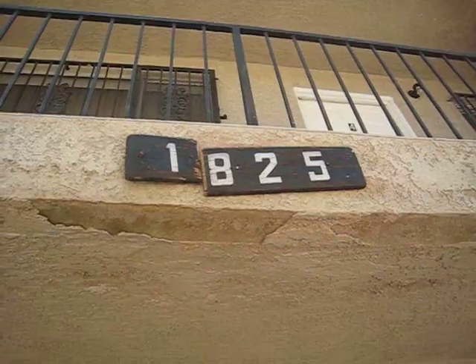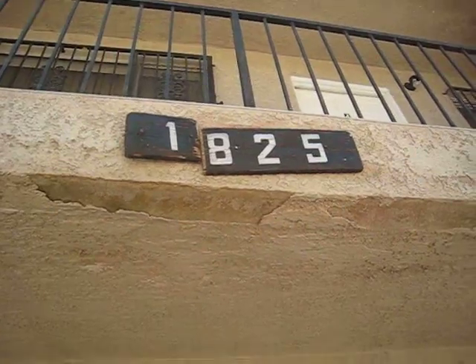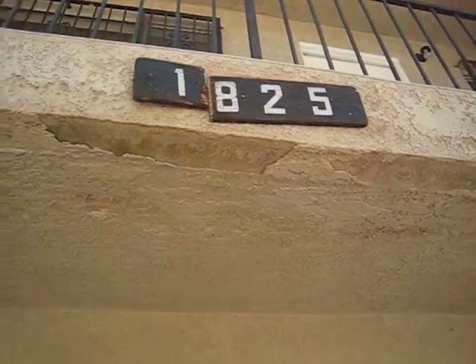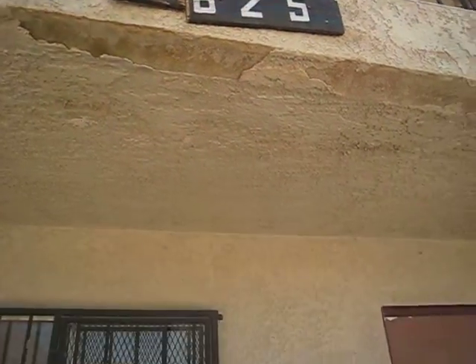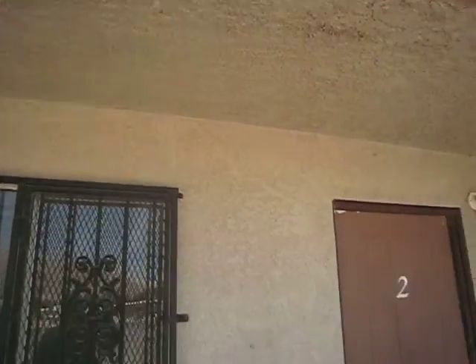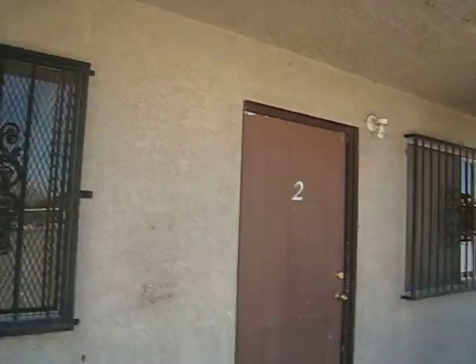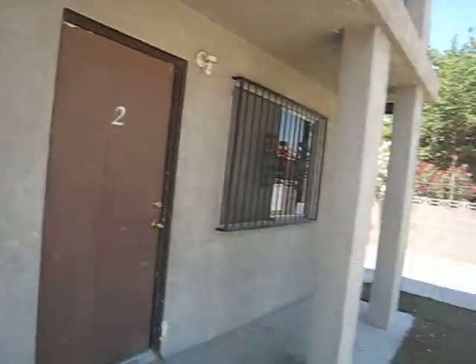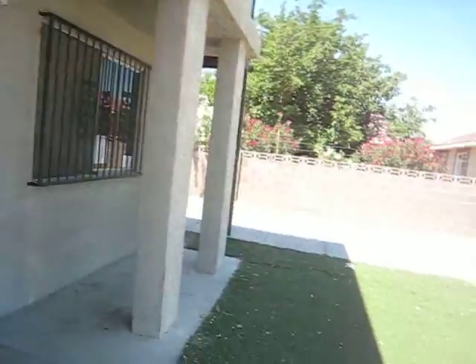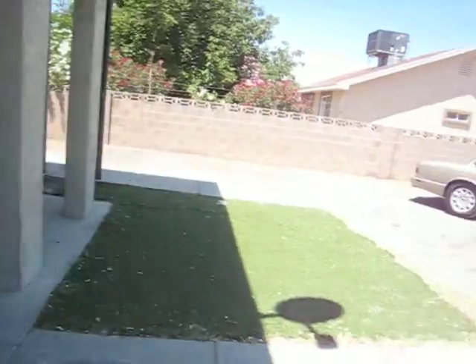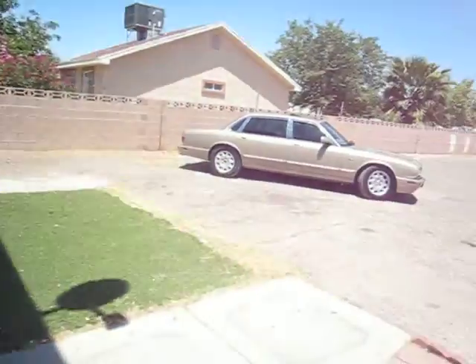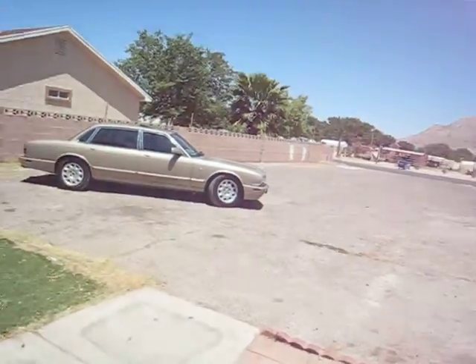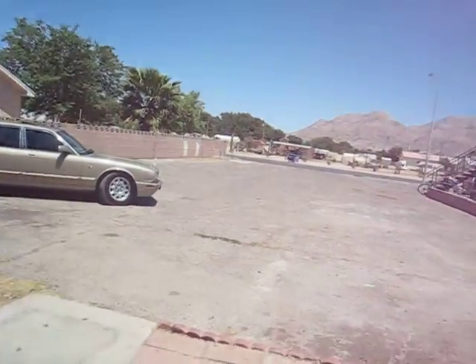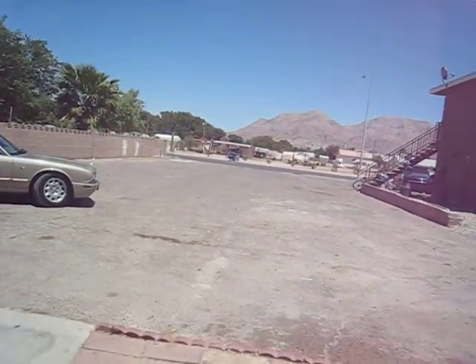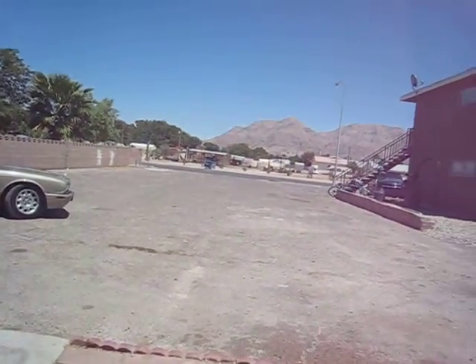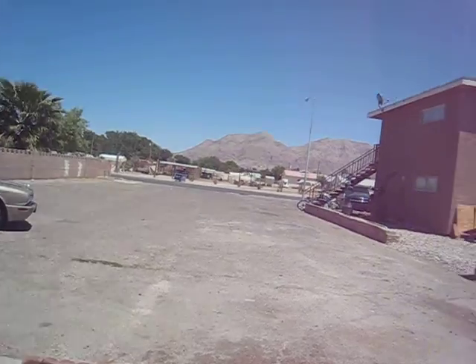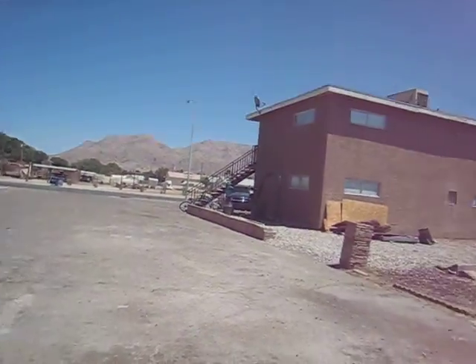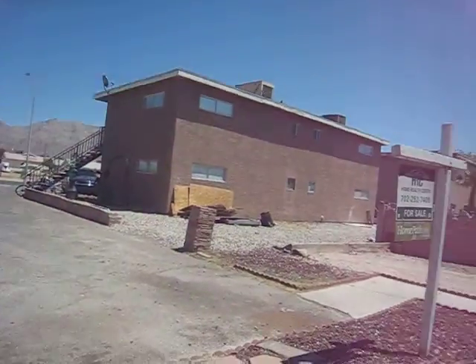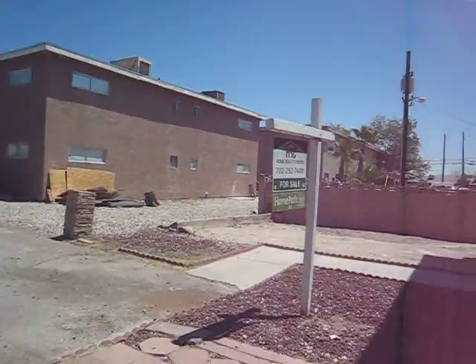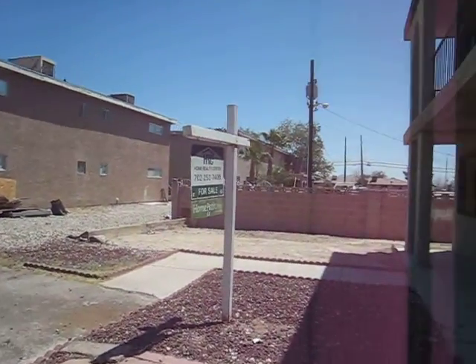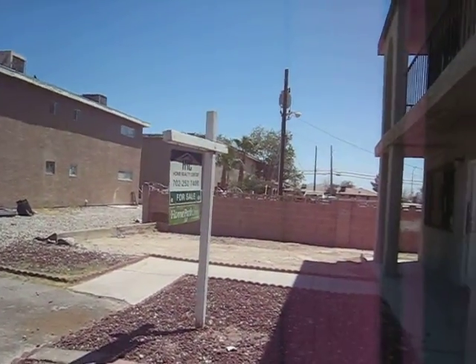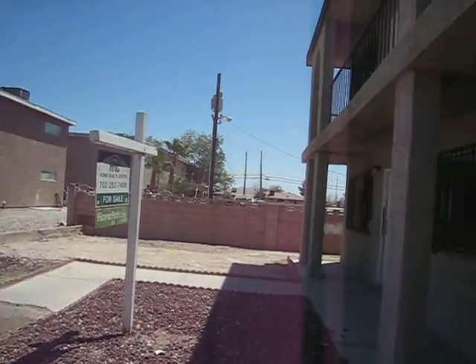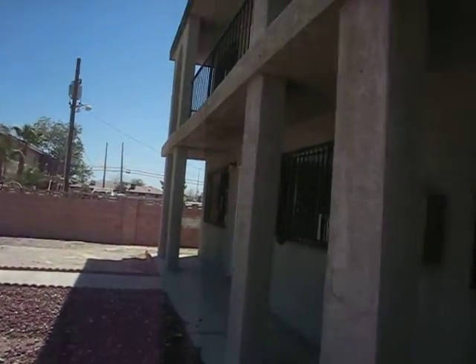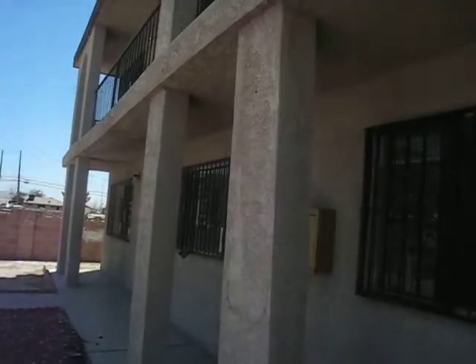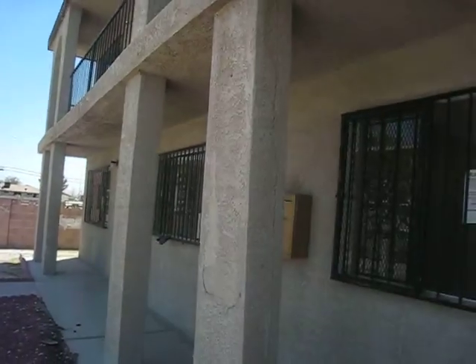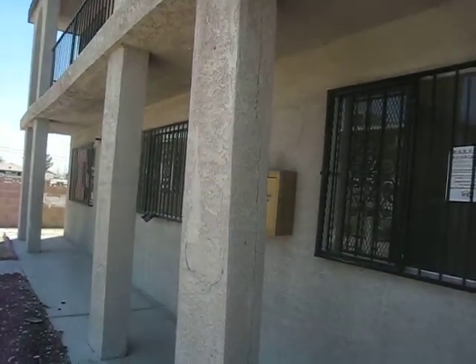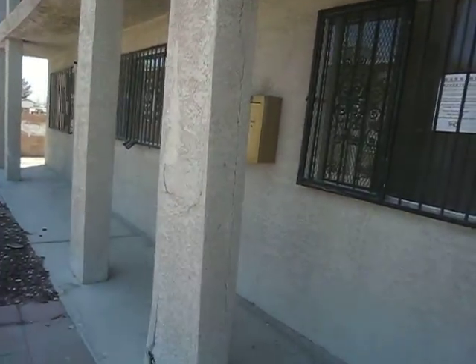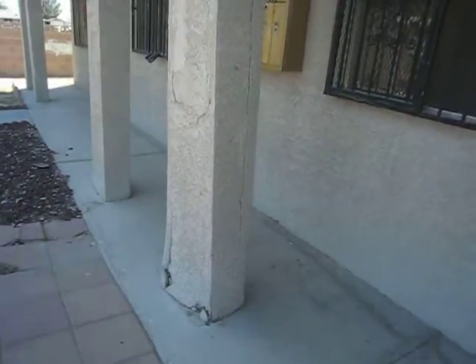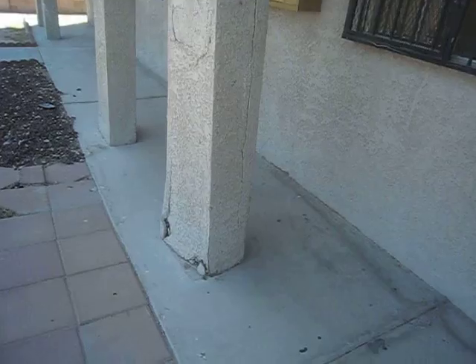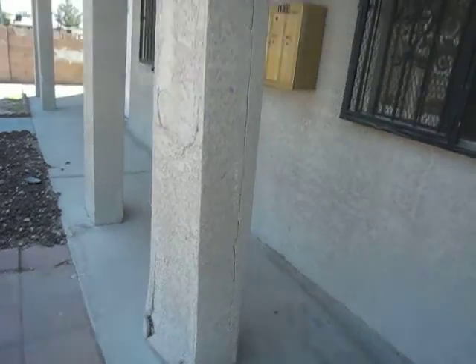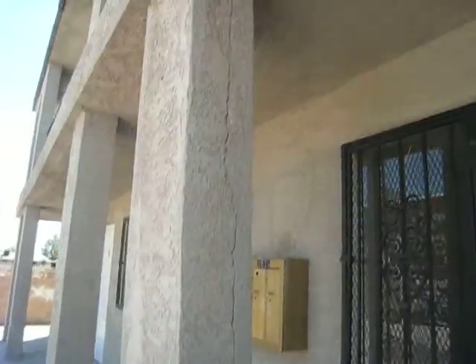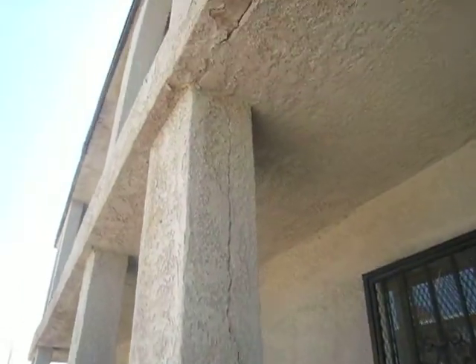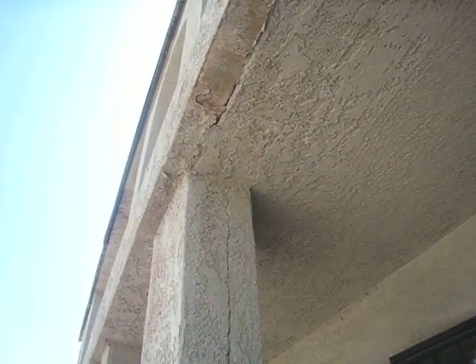1825 Ring Lane. I would describe it as an E neighborhood — pretty rough area. I'm a little concerned about these issues.